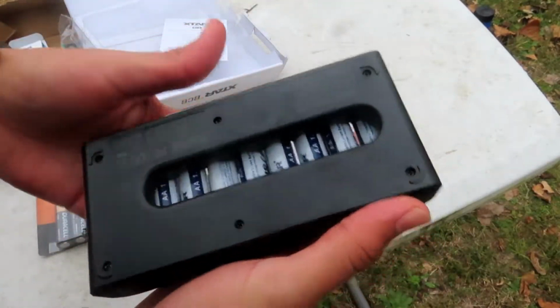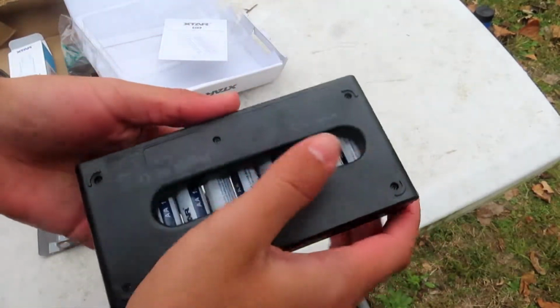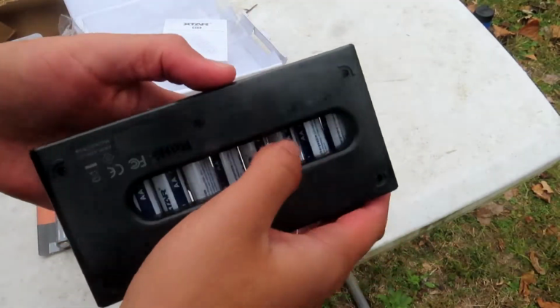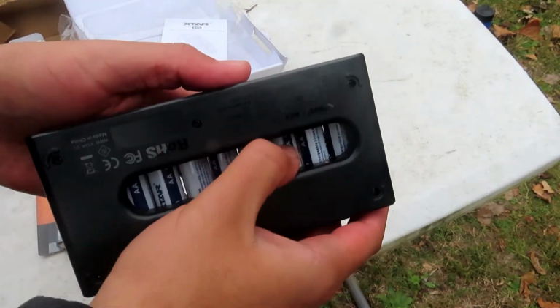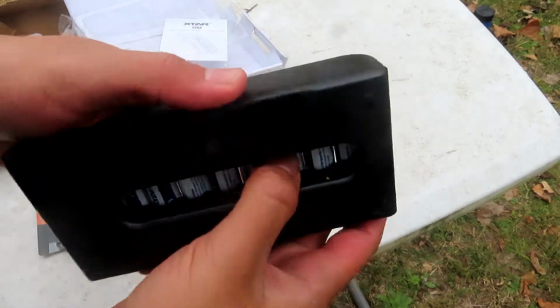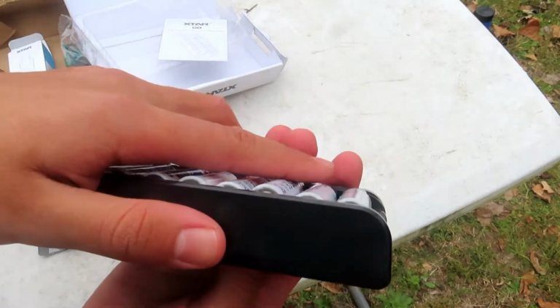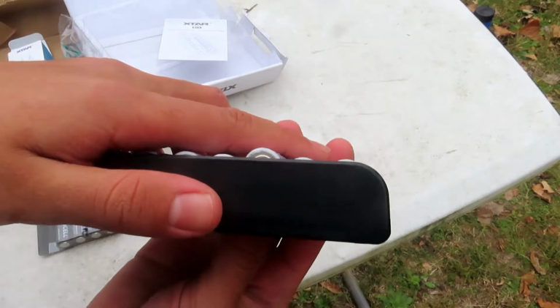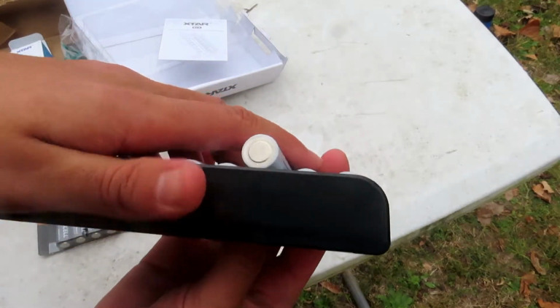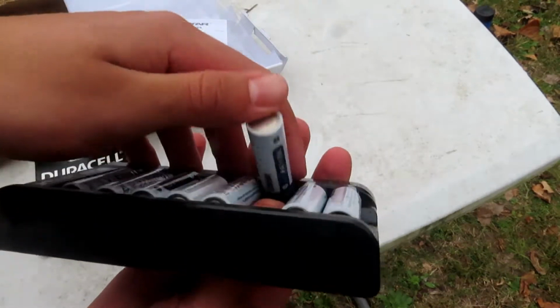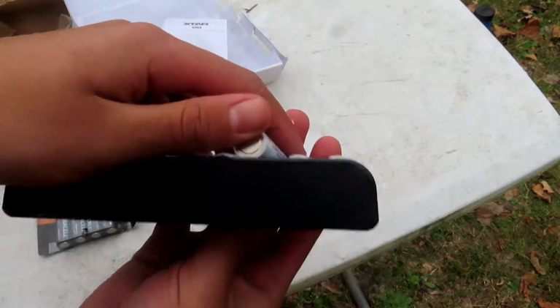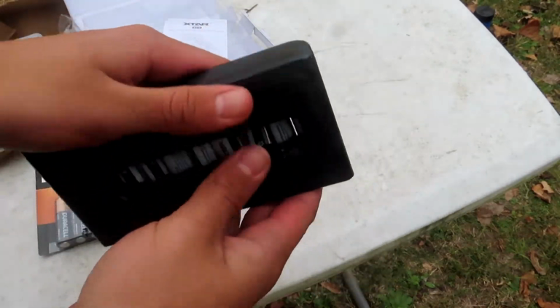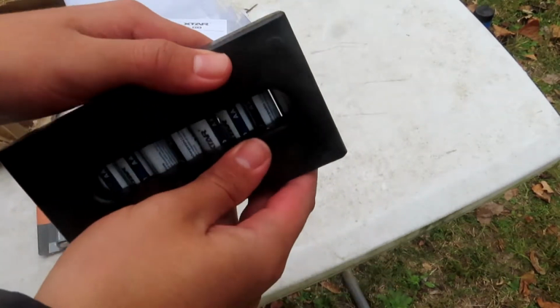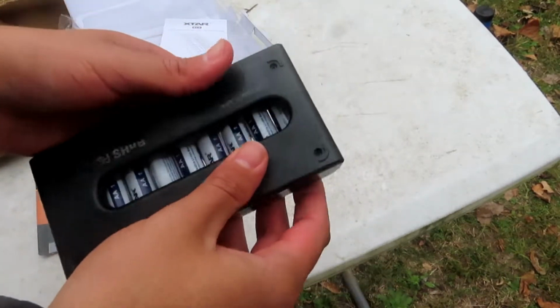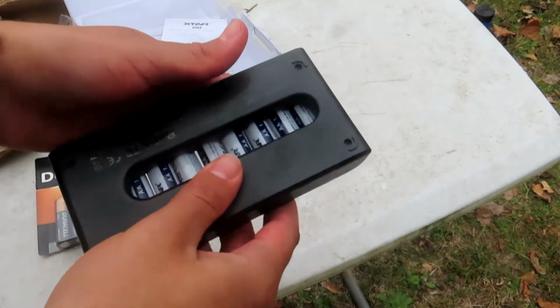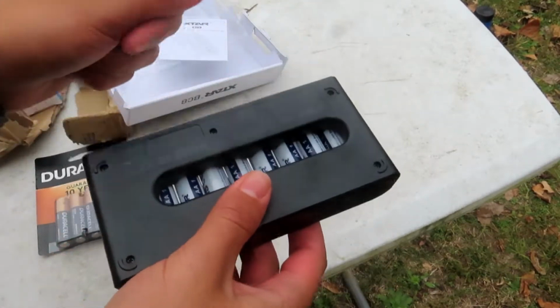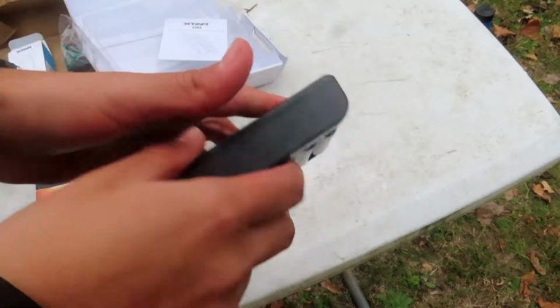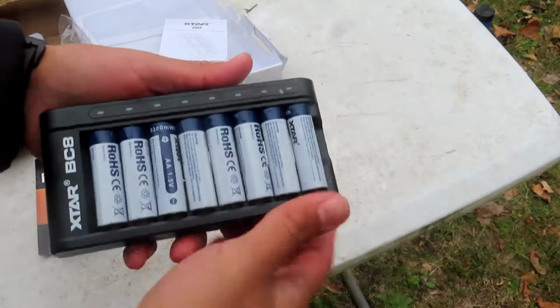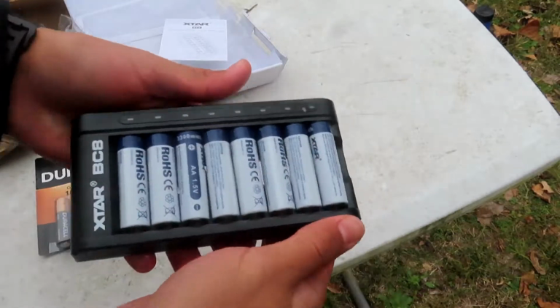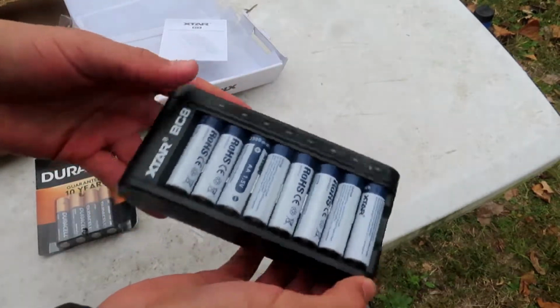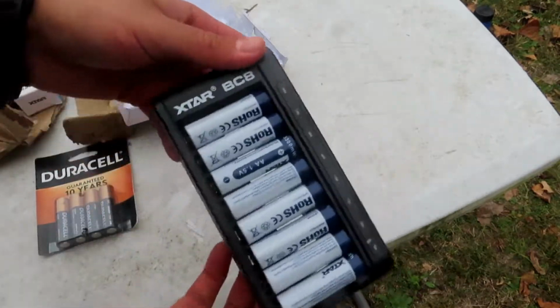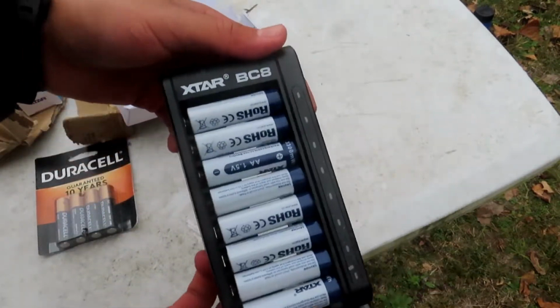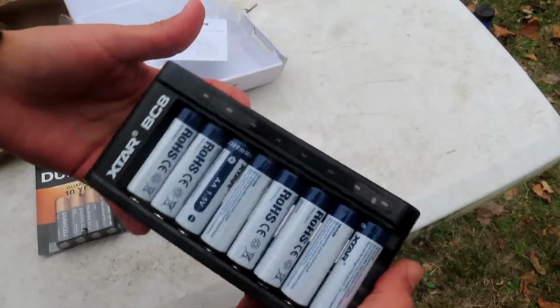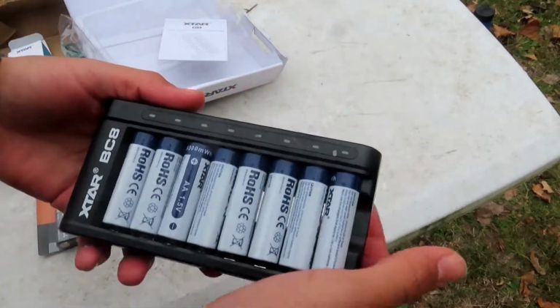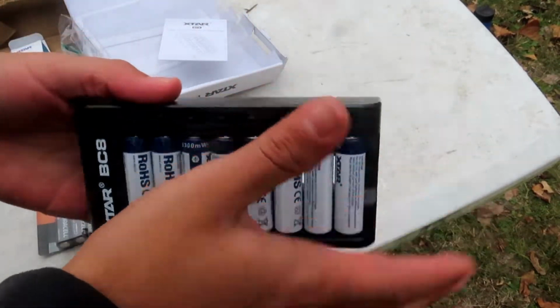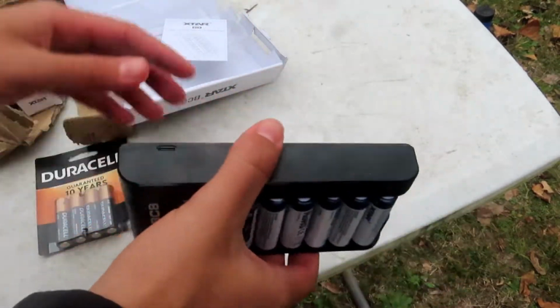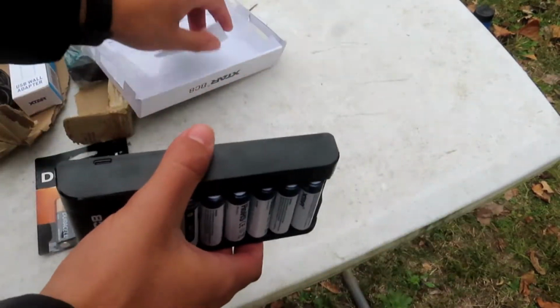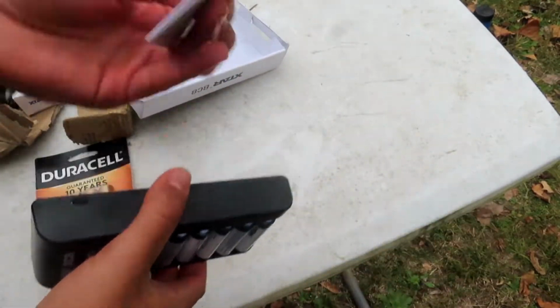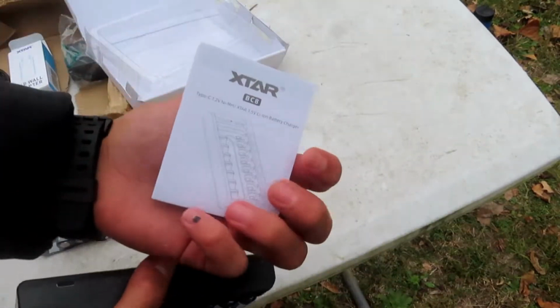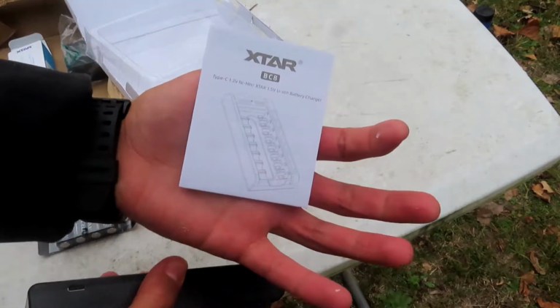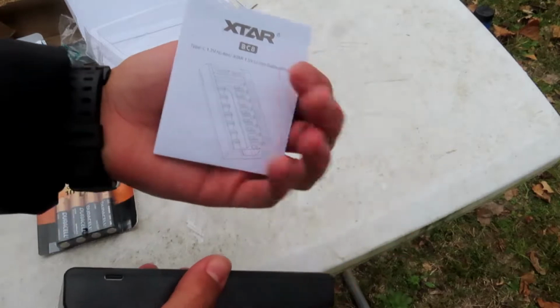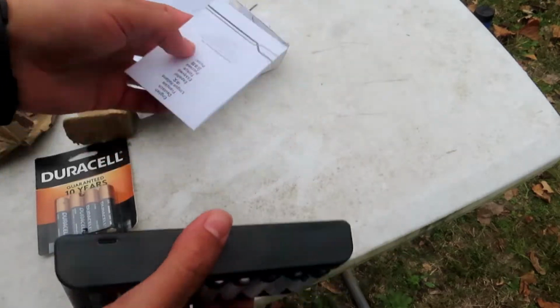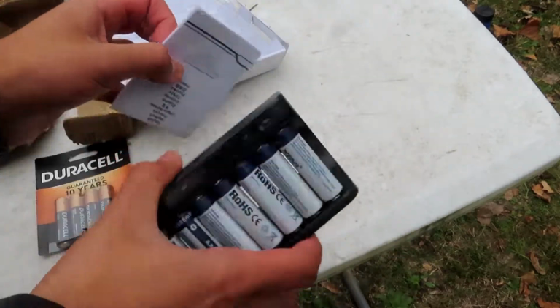It also has this feature right here so it'll be easy to pop batteries in and out — no hassle required. Very thoughtful from the Xtar company to come up with that. It feels quality. It also comes with an instruction manual.